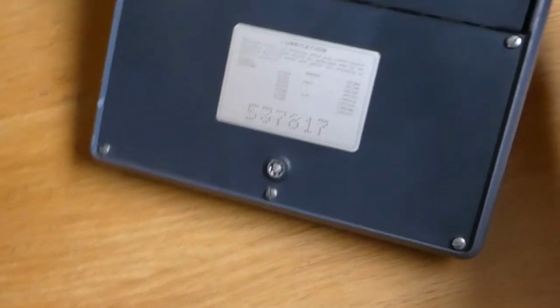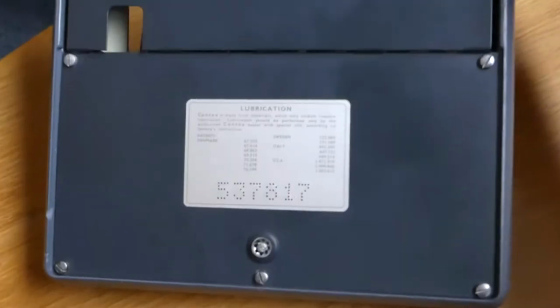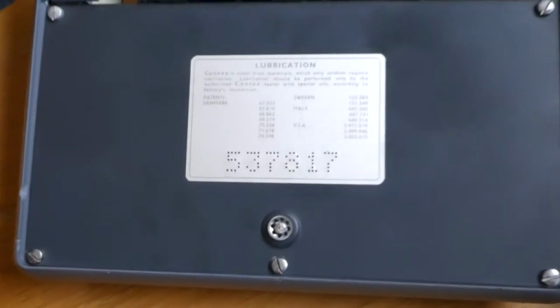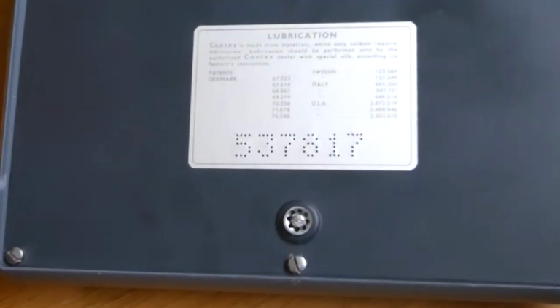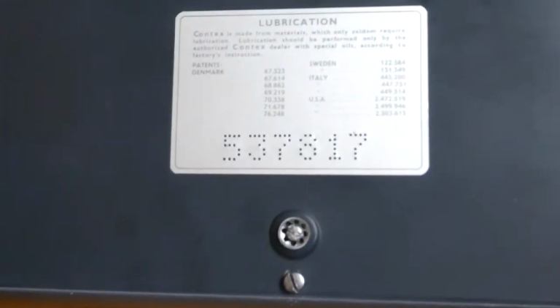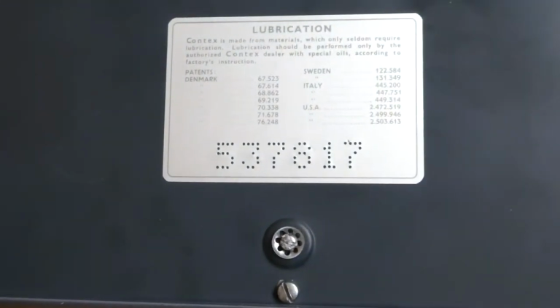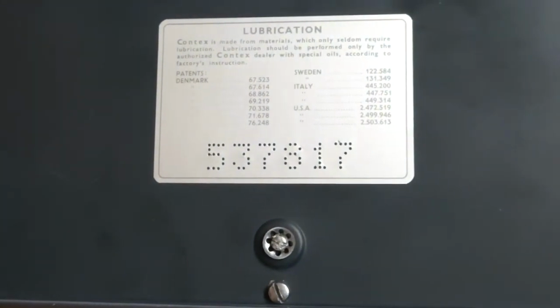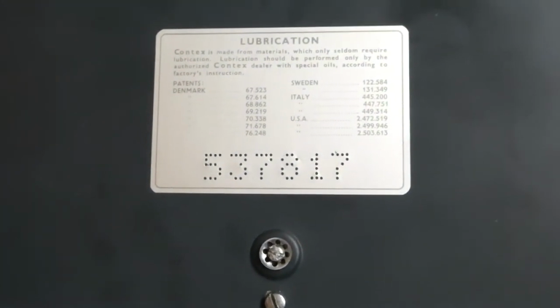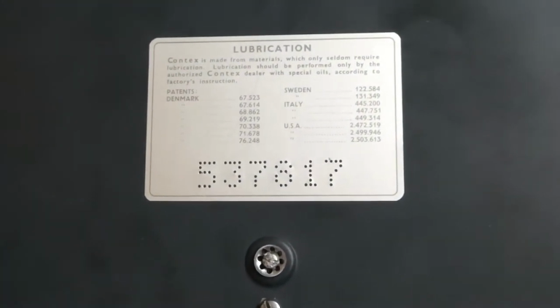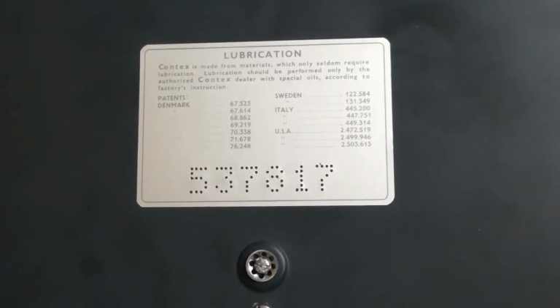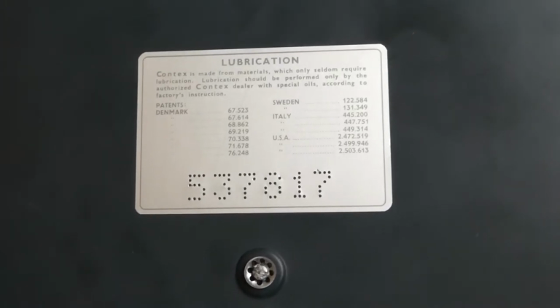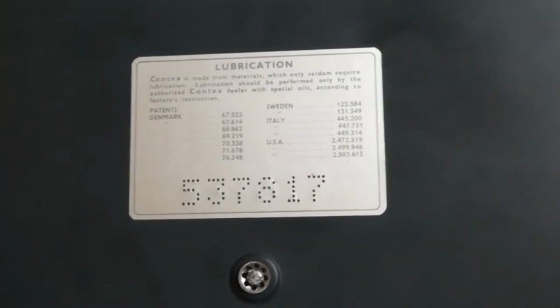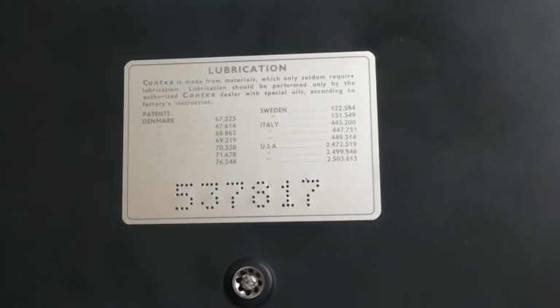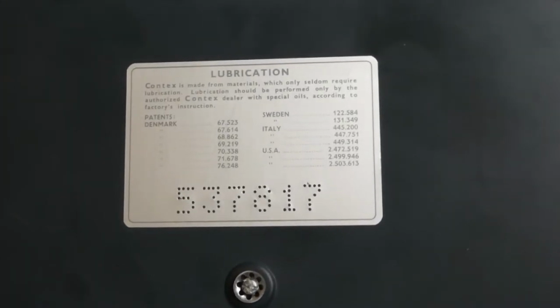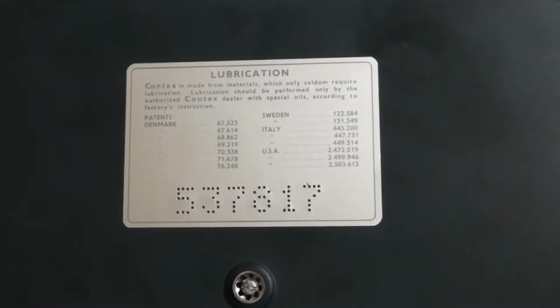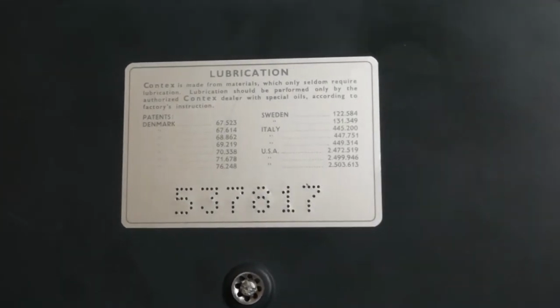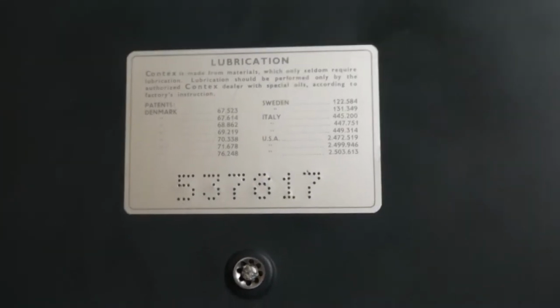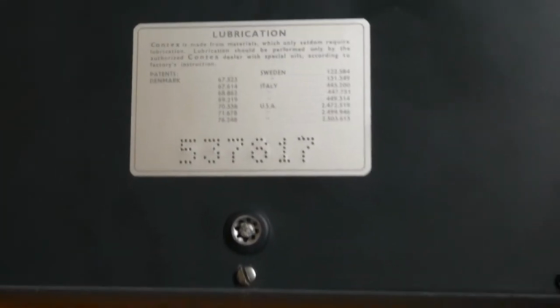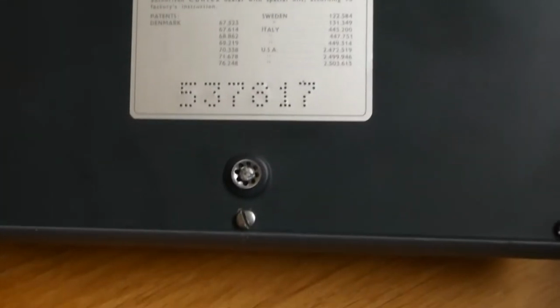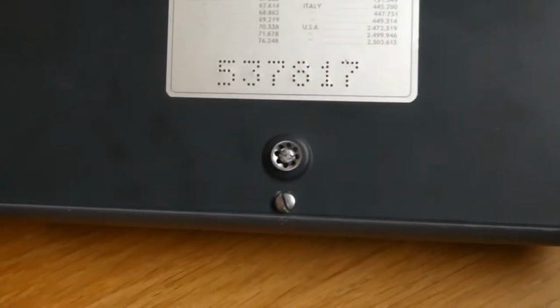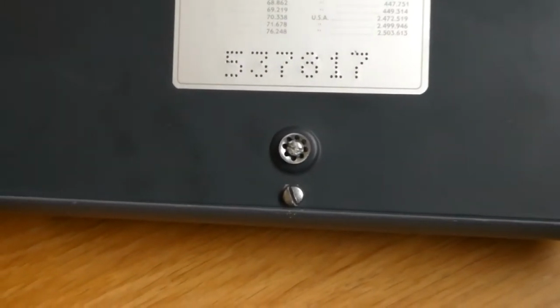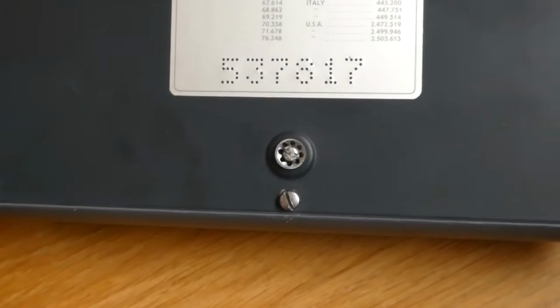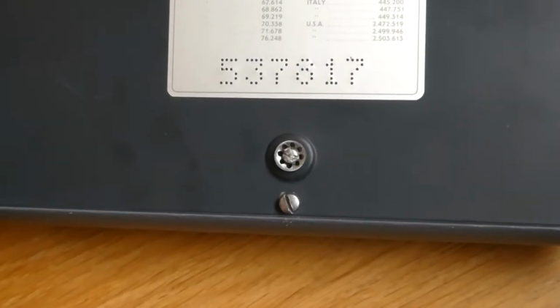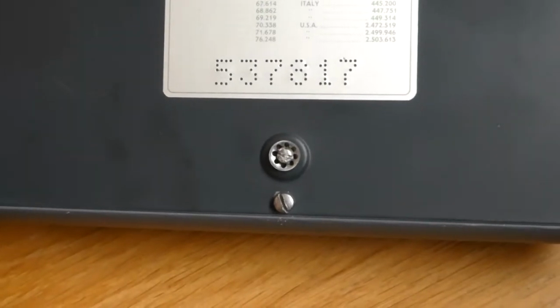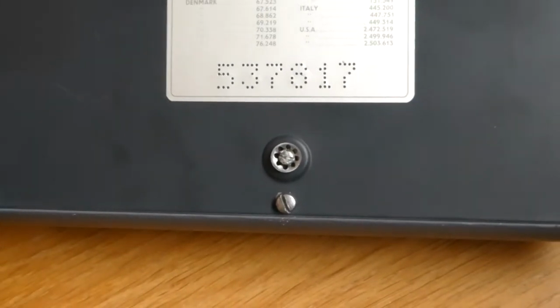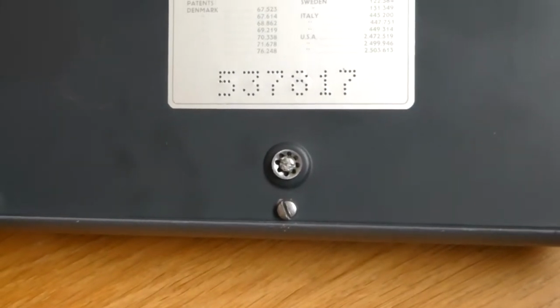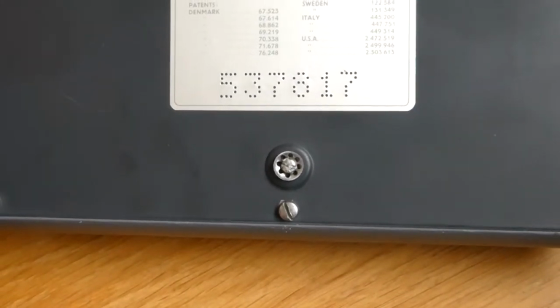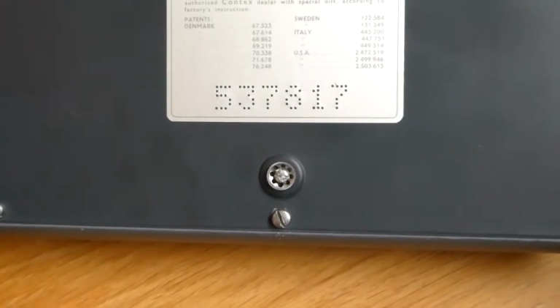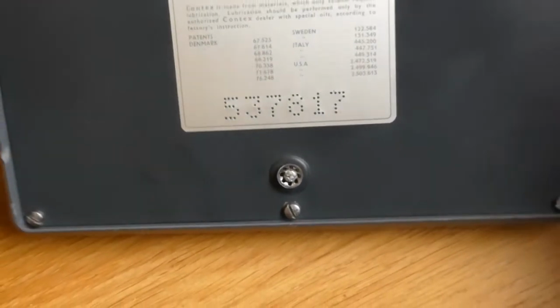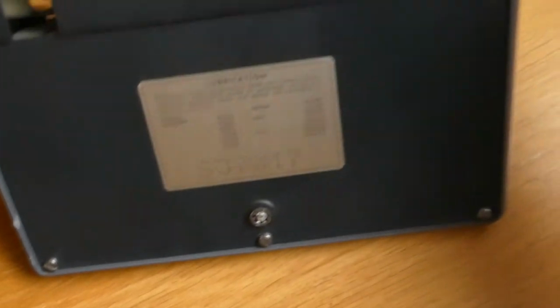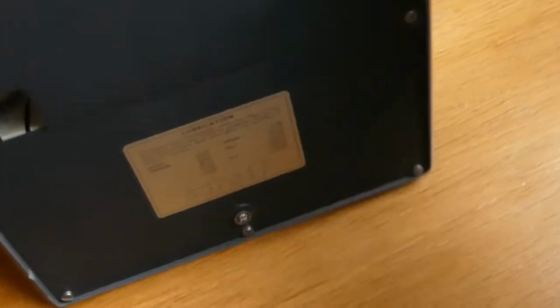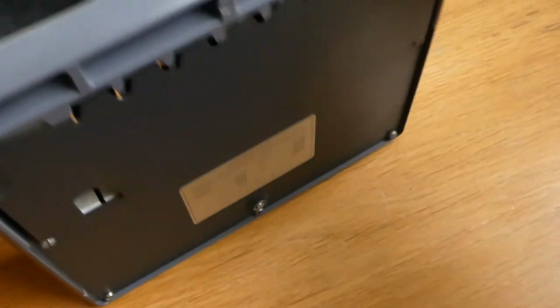On the bottom is this label that just says the serial number, and a whole load of patent numbers and not much else. That knob there should have a rubber foot, but that has long since disintegrated.